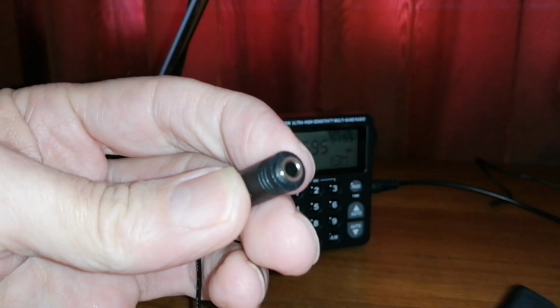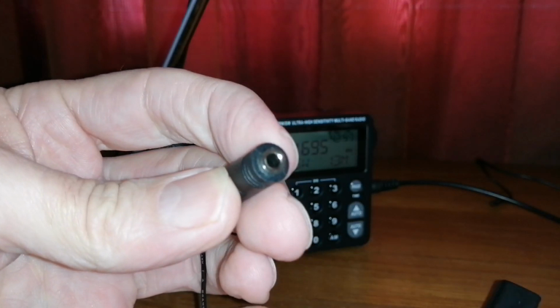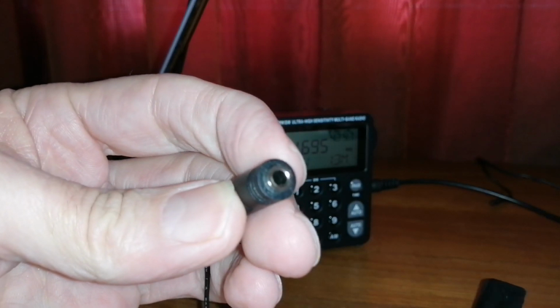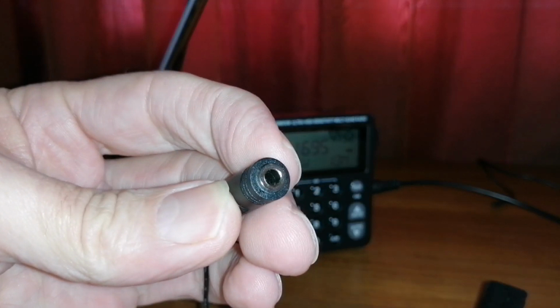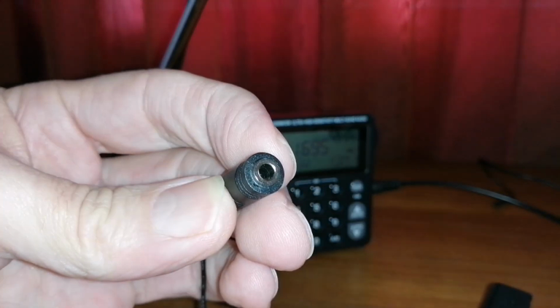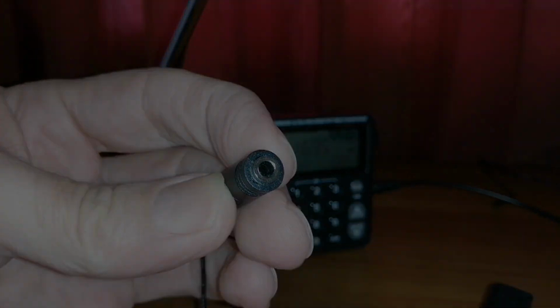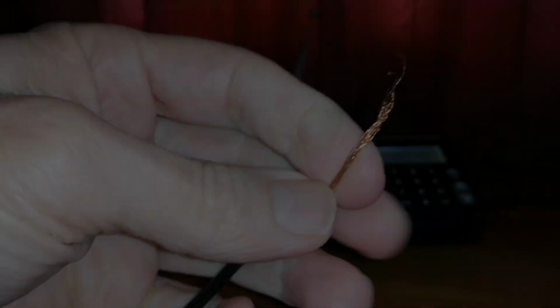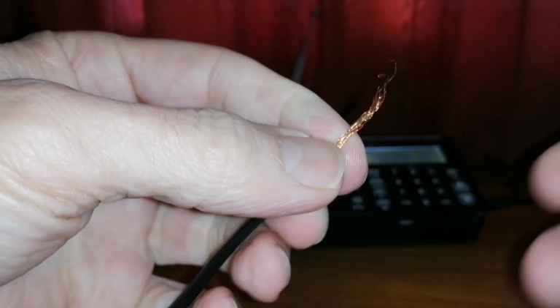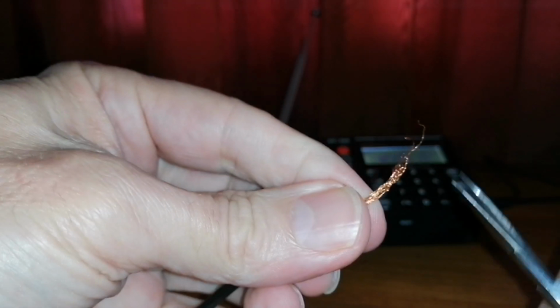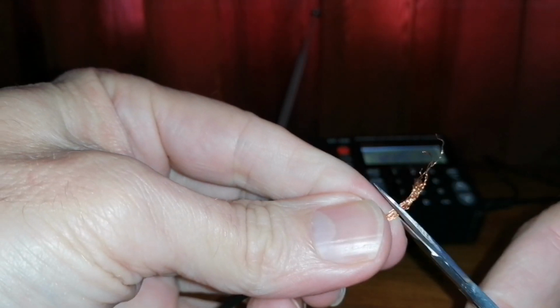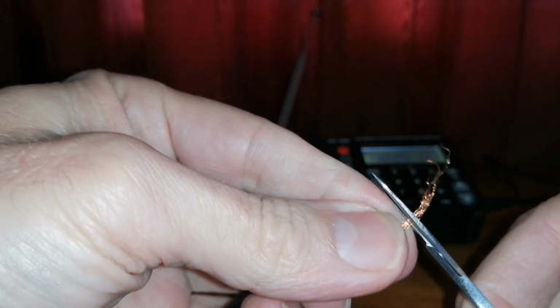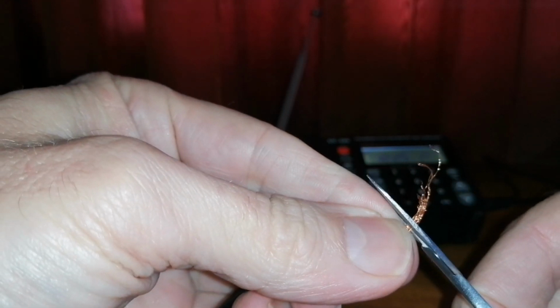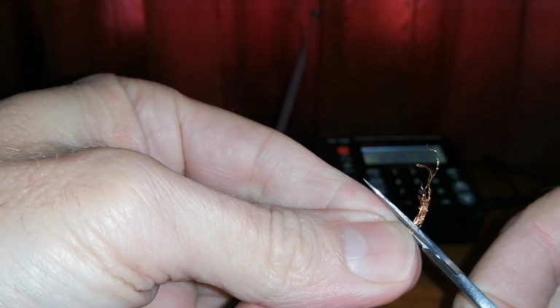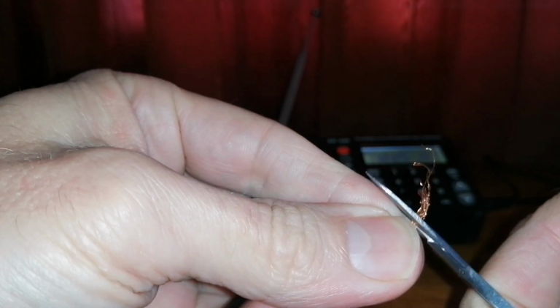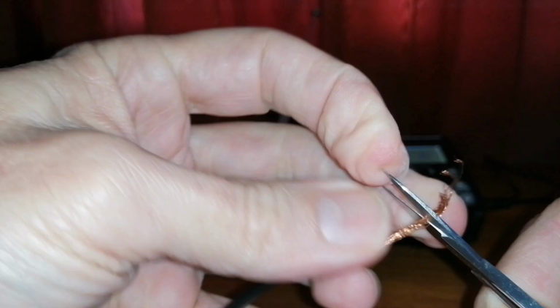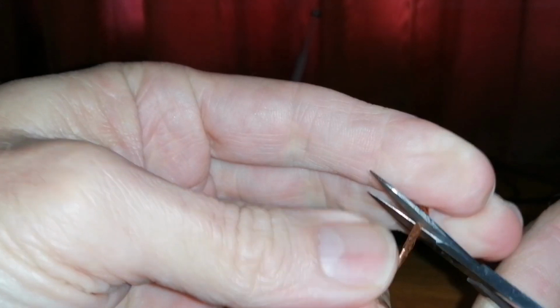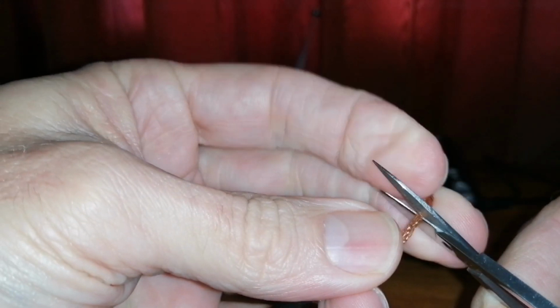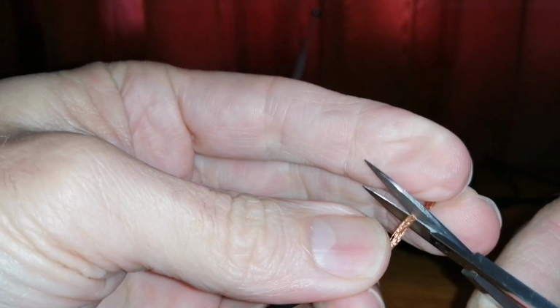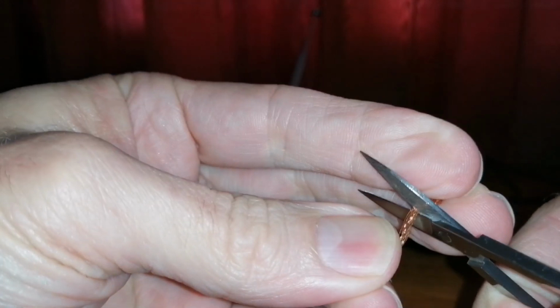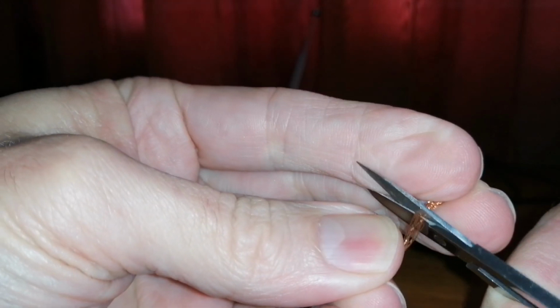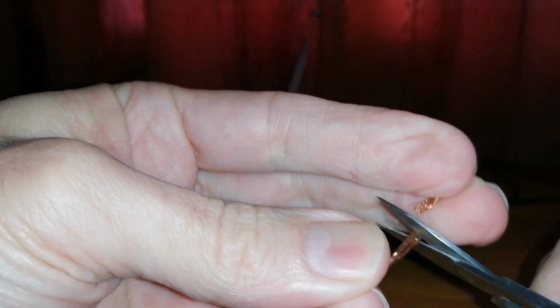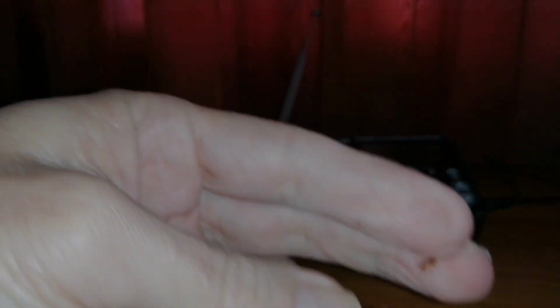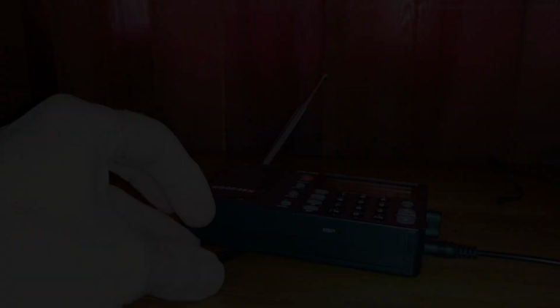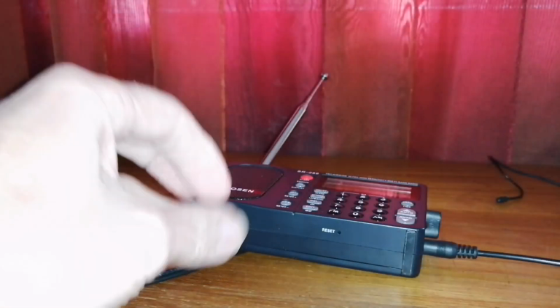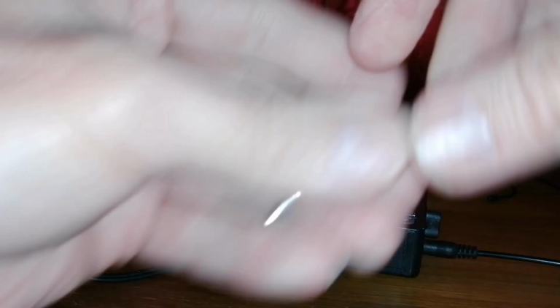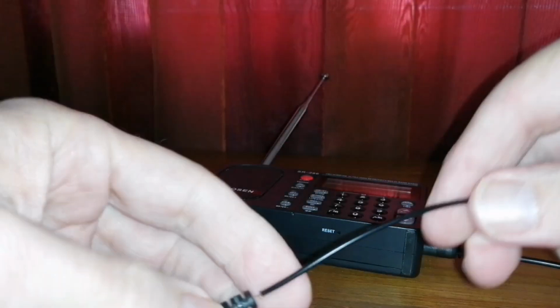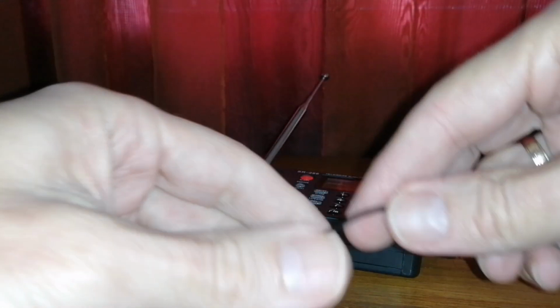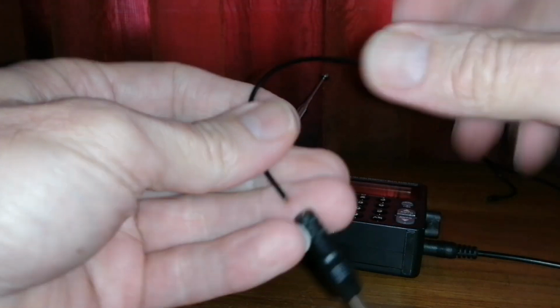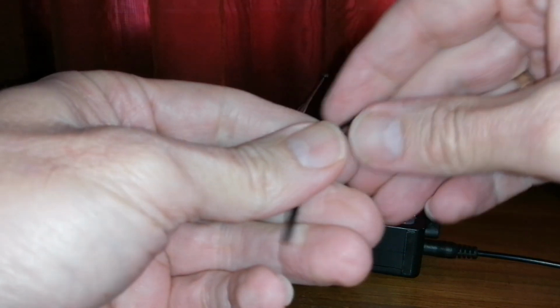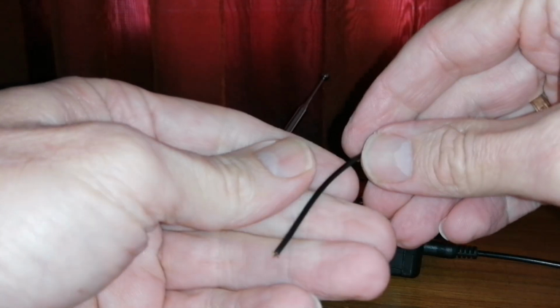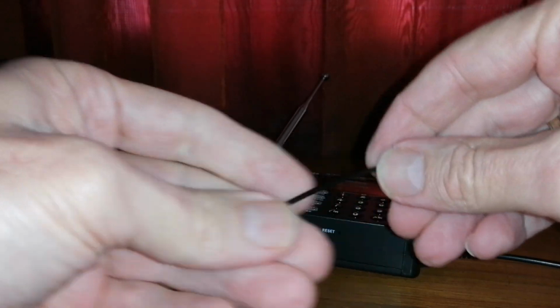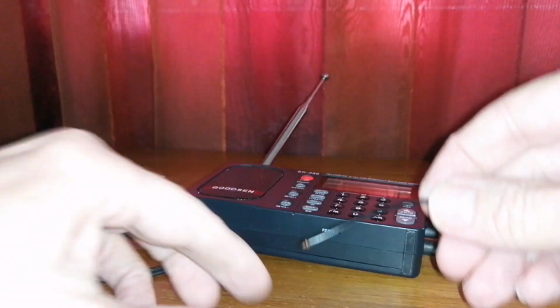So it's going to make my life a bit easier. This is my long wire and I'm just cutting it a little bit shorter. The plan was to cut the other wire but the little plug just fell off anyway.